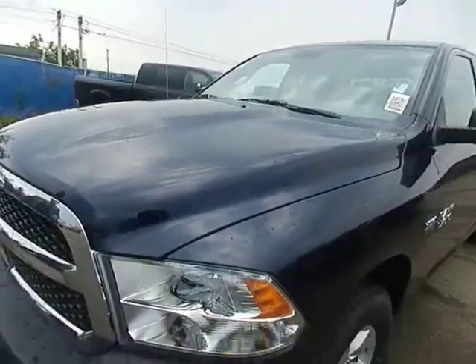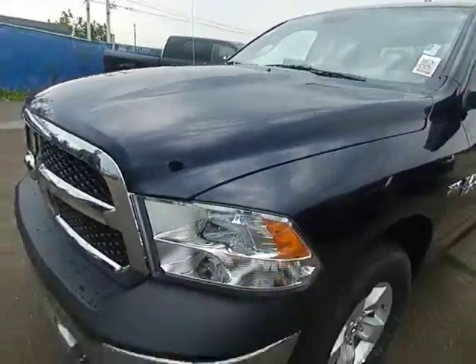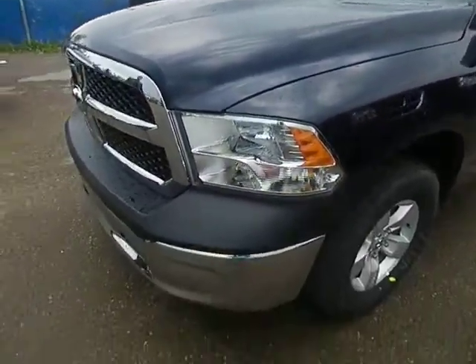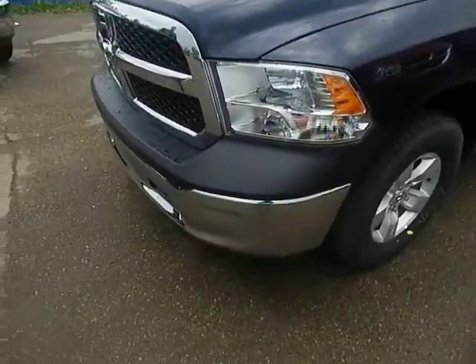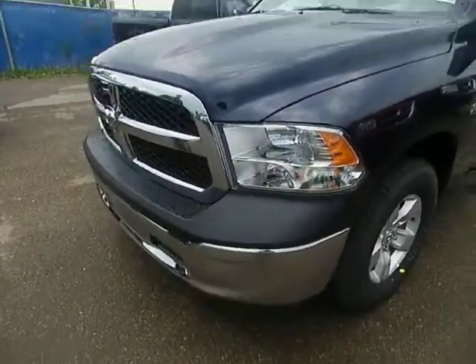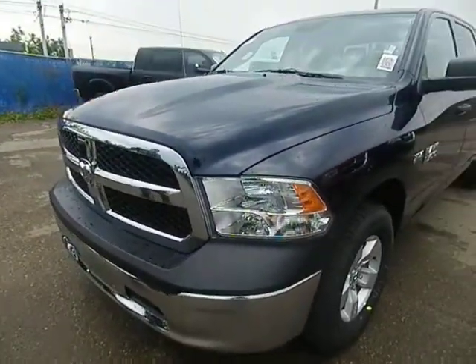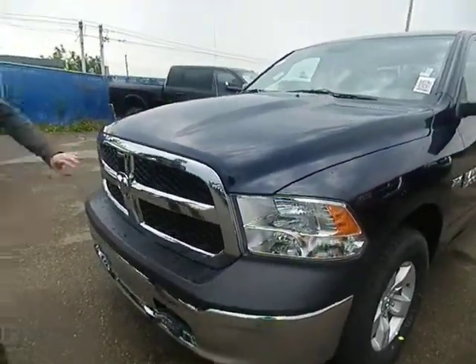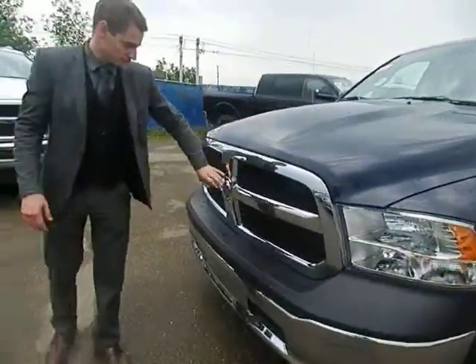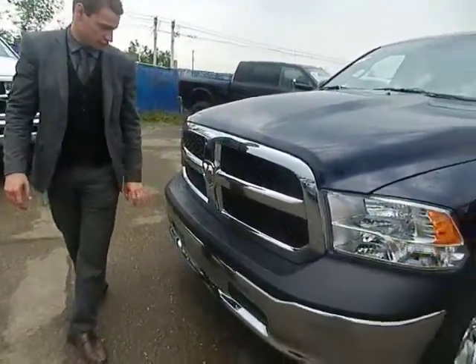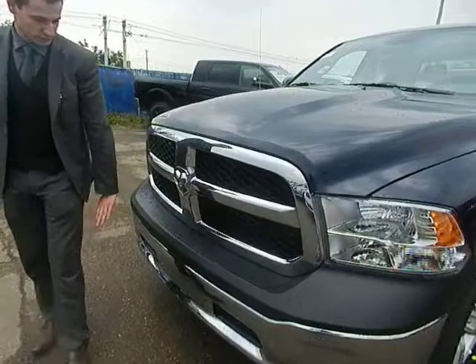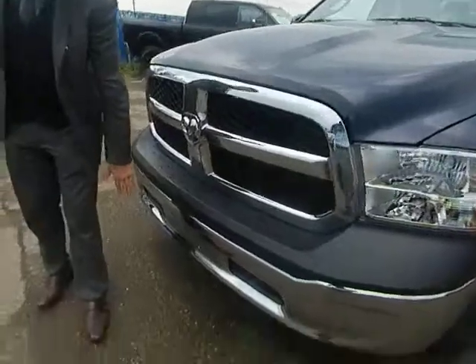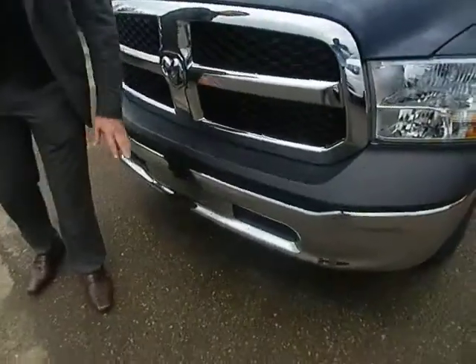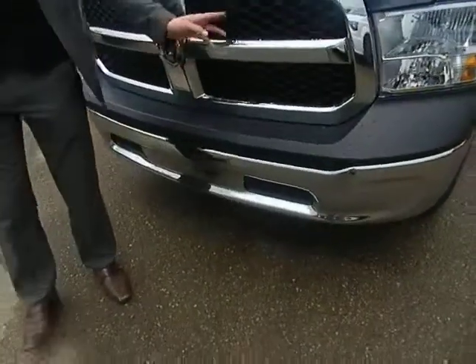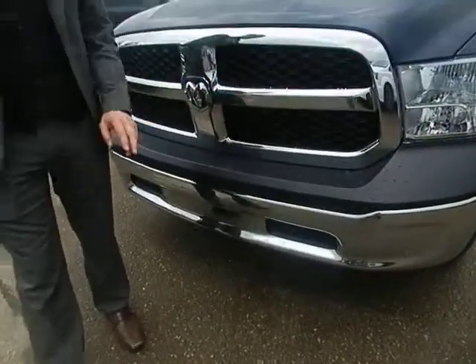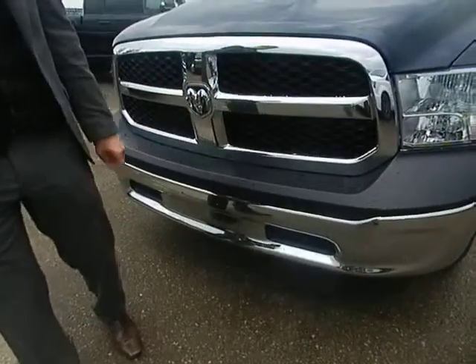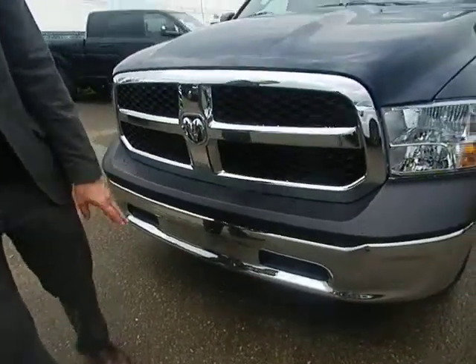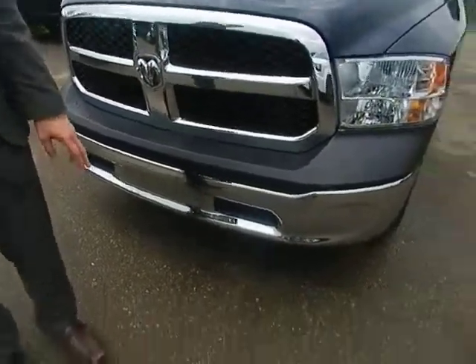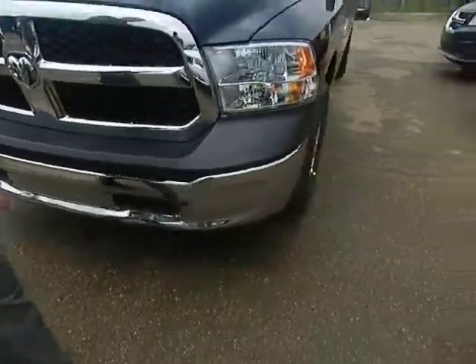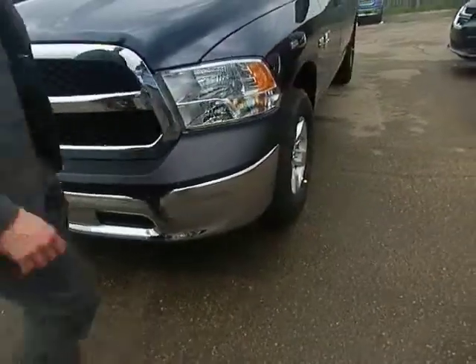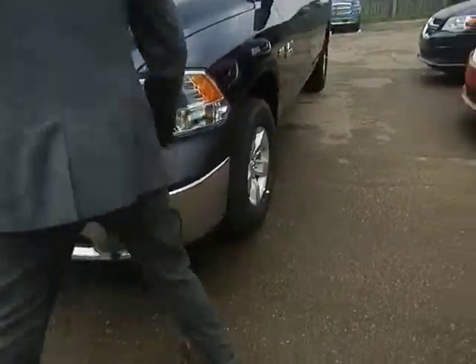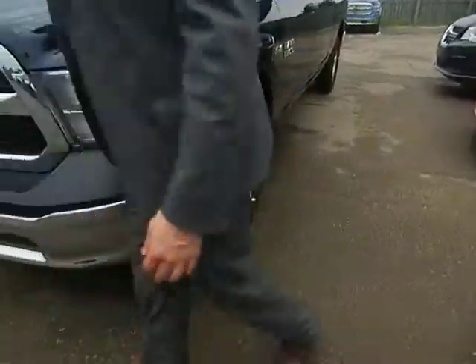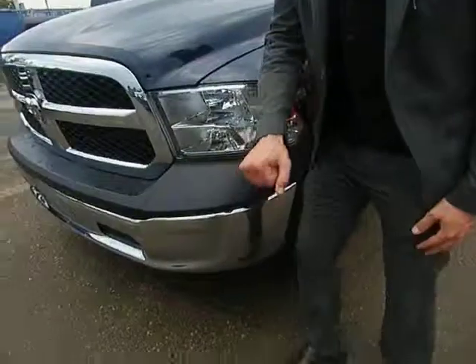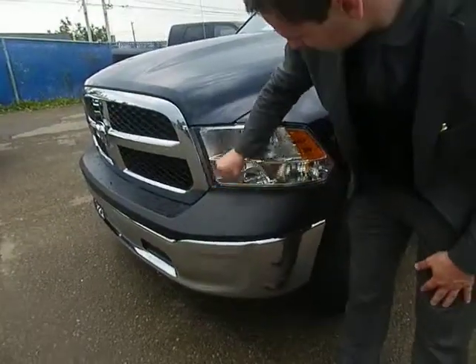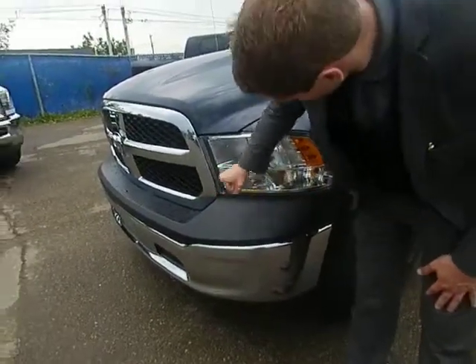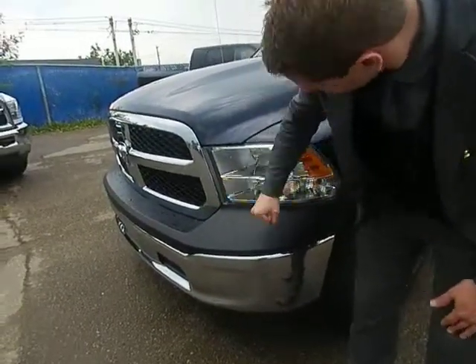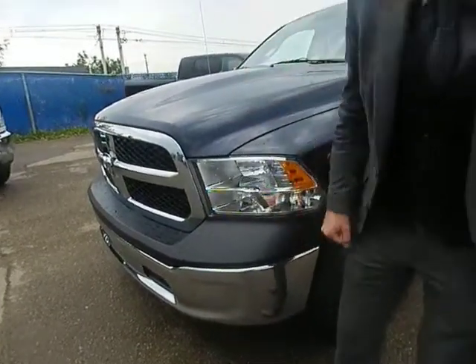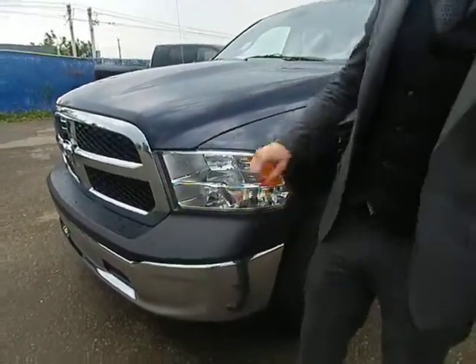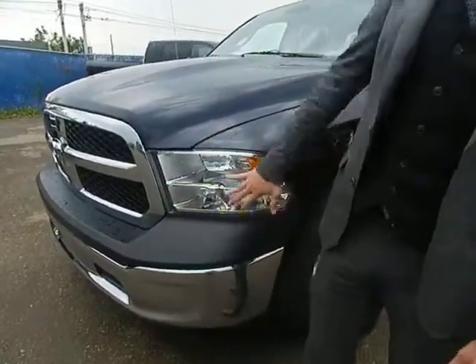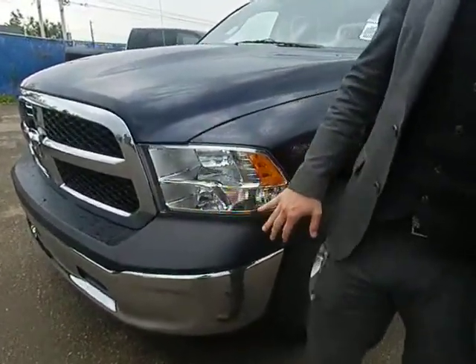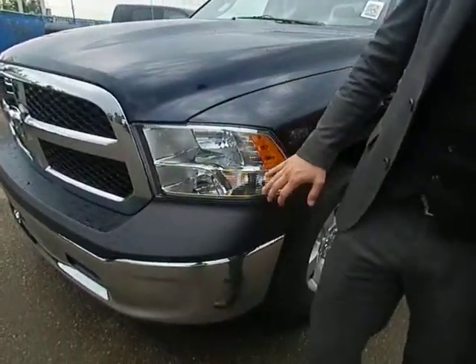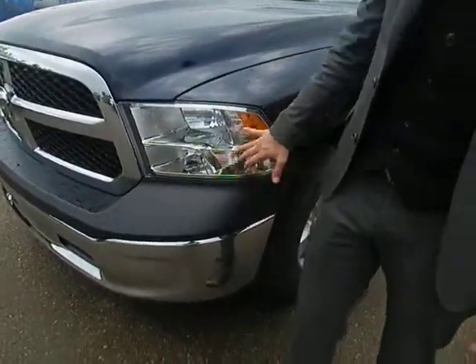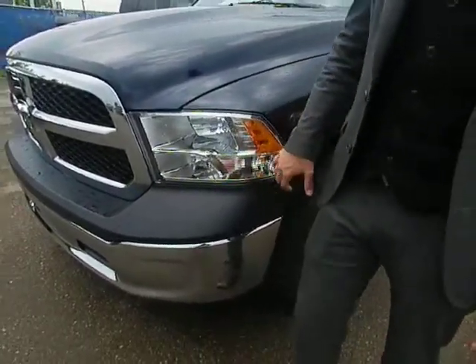On the SXT you get a chrome package — chrome grille with chrome bumper, black inlays, and these headlamps here. Super durable, so you don't have to worry about rocks popping up and breaking those.